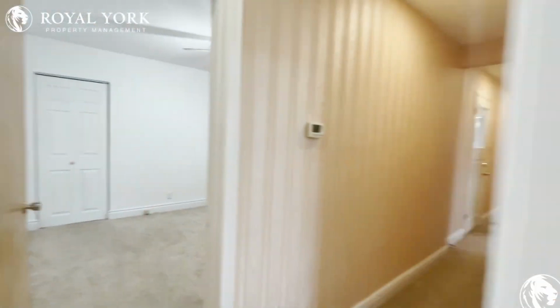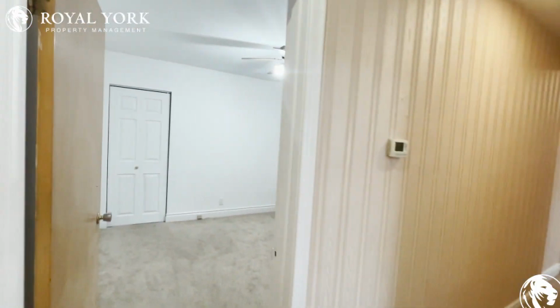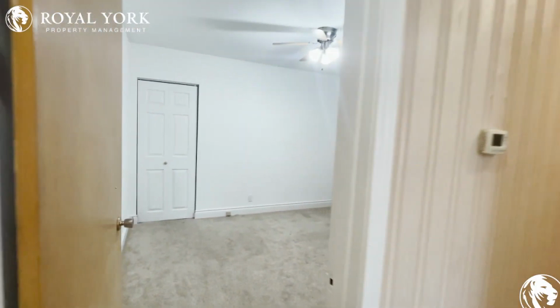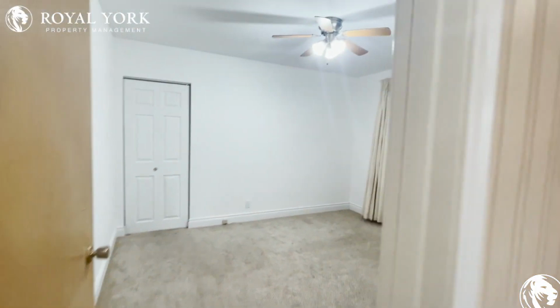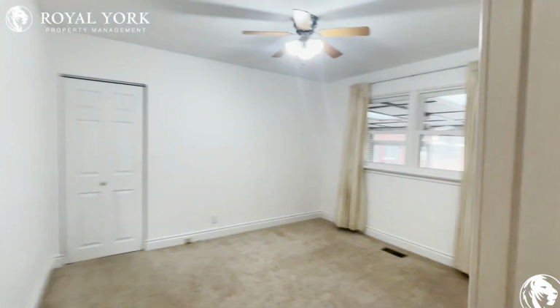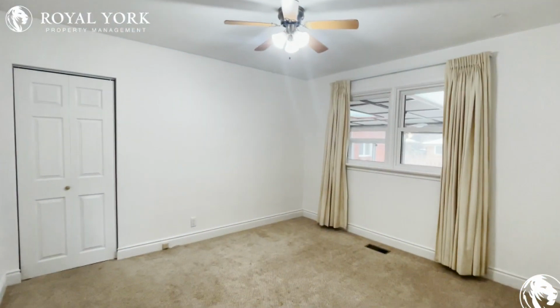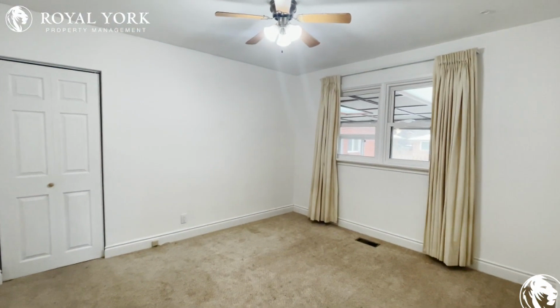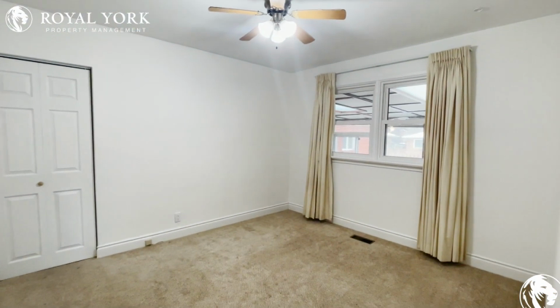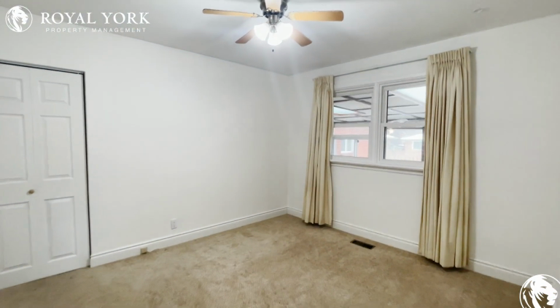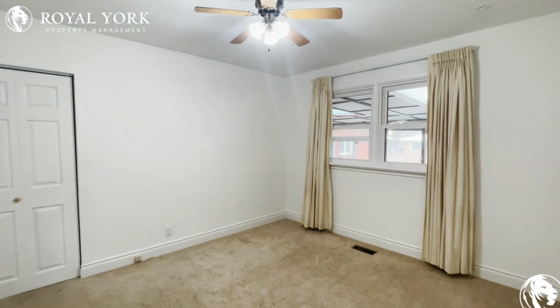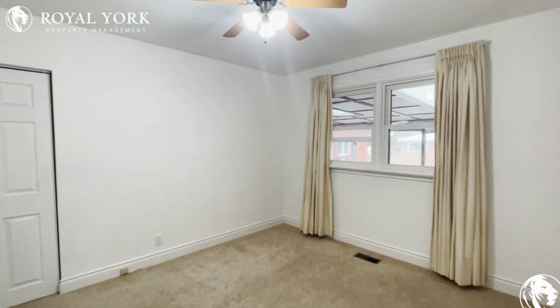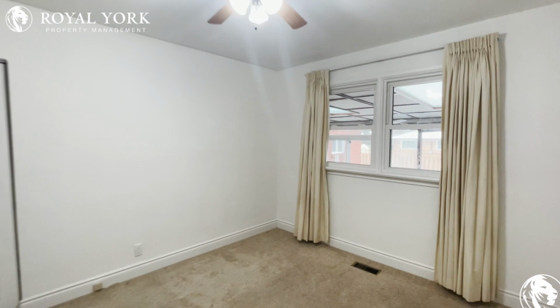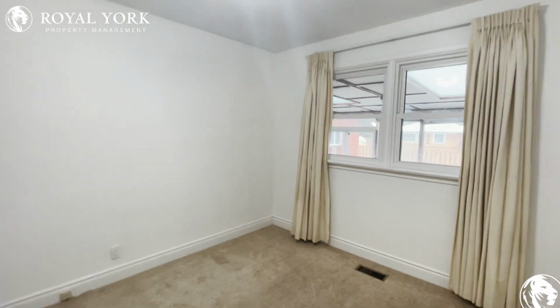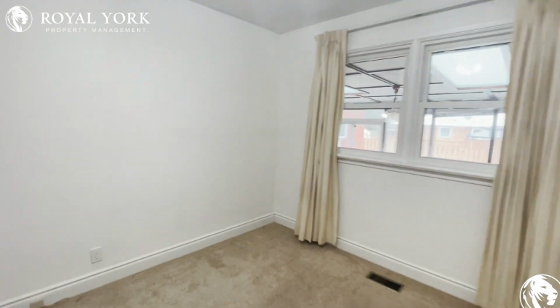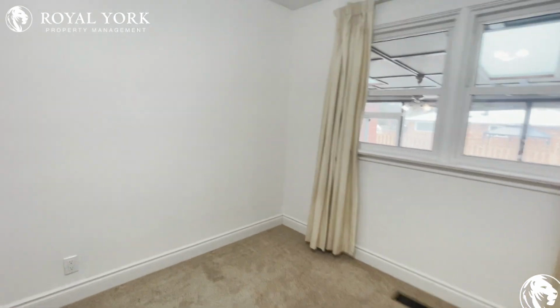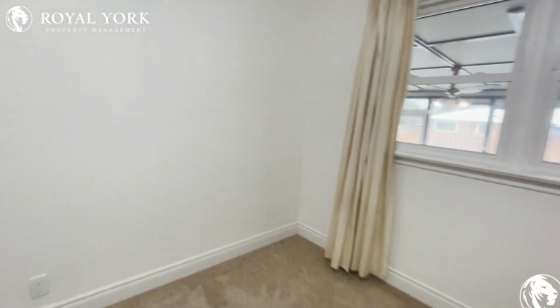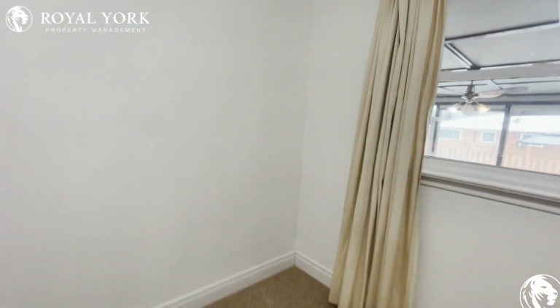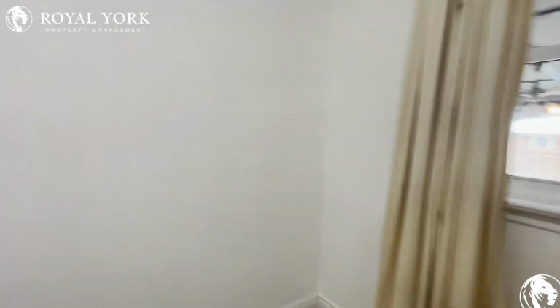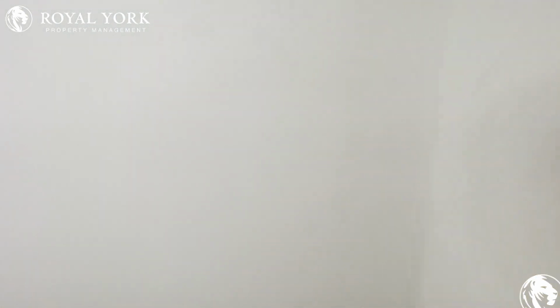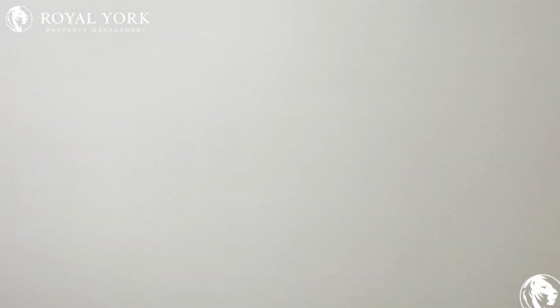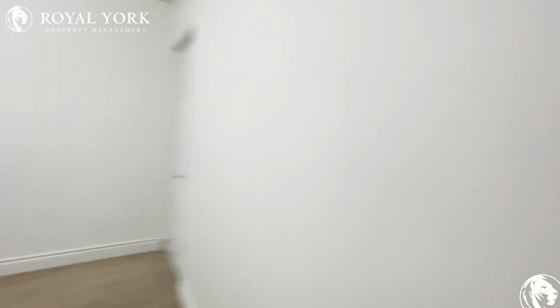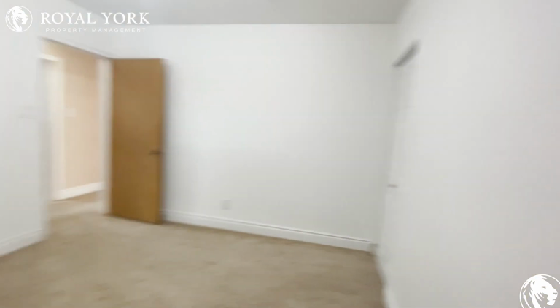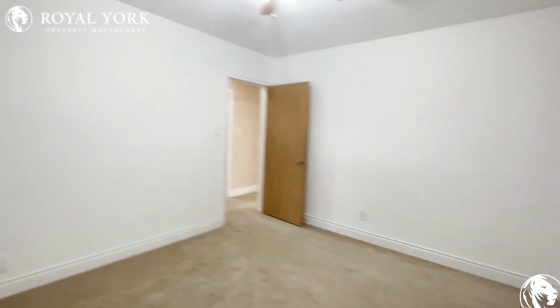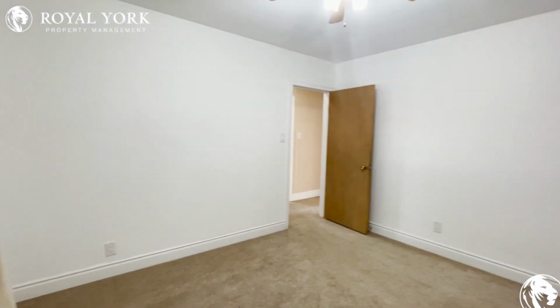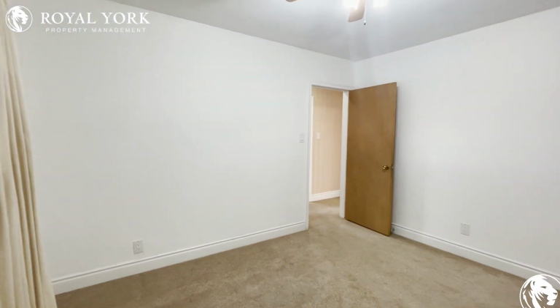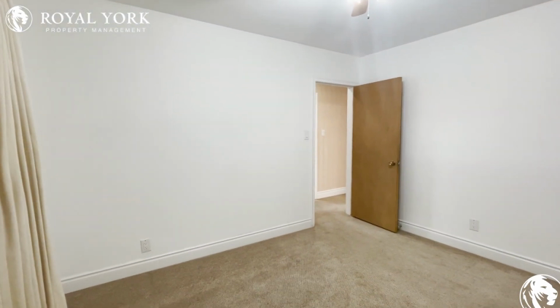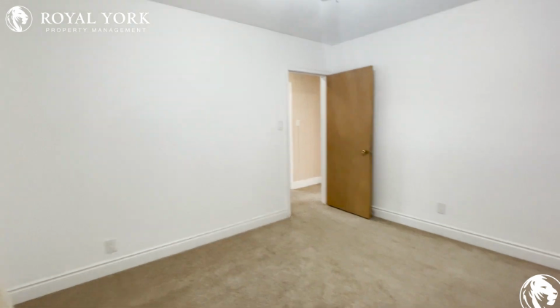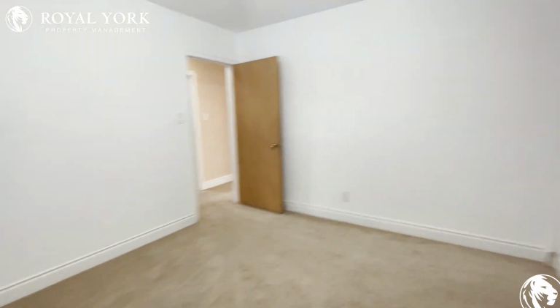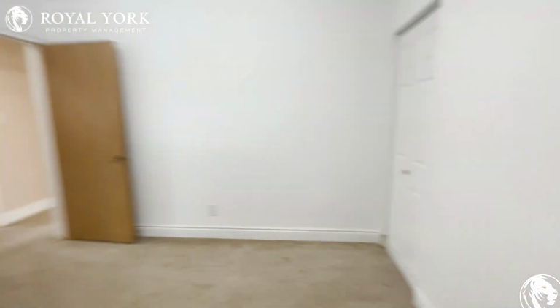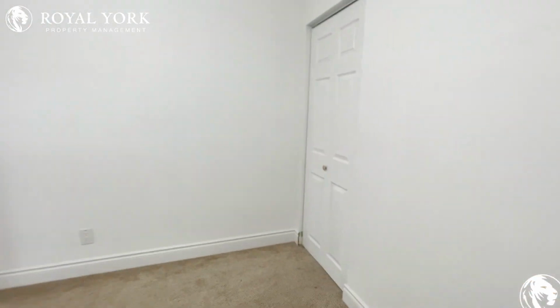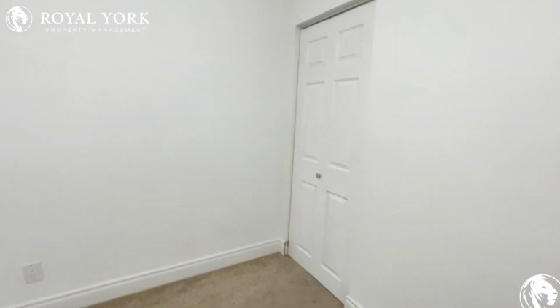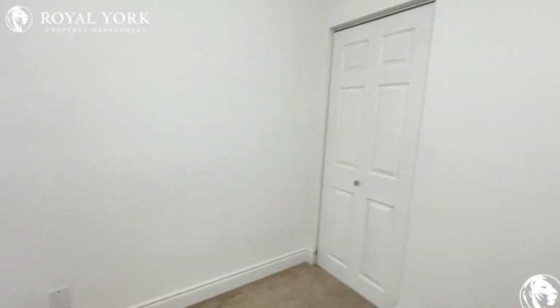Across from that is going to be the second bedroom. This room can fit a queen-size bed with two night tables easily, and it does have a spacious closet as well.